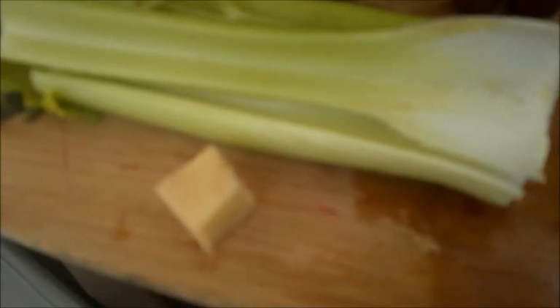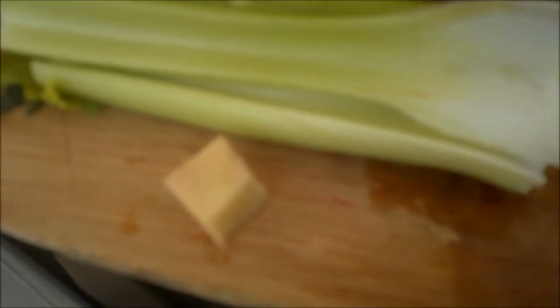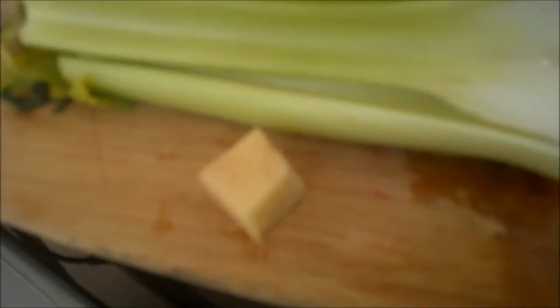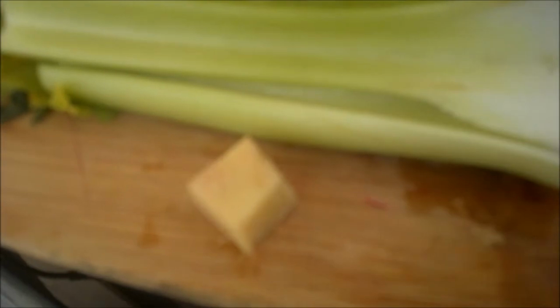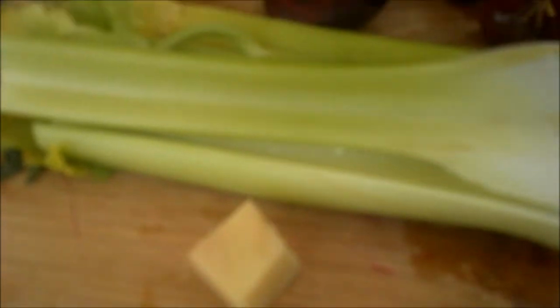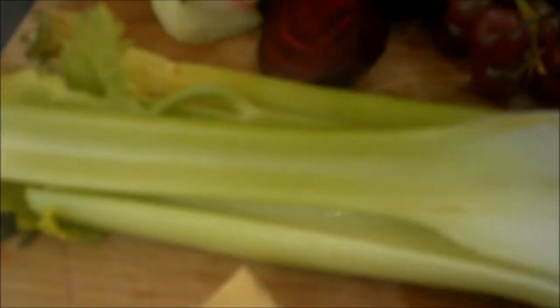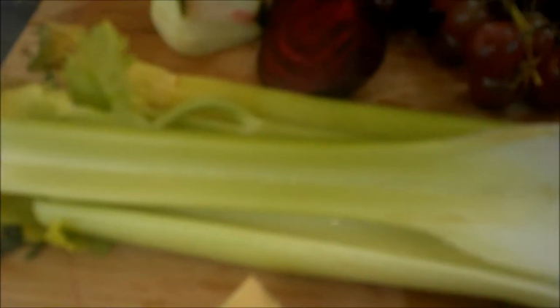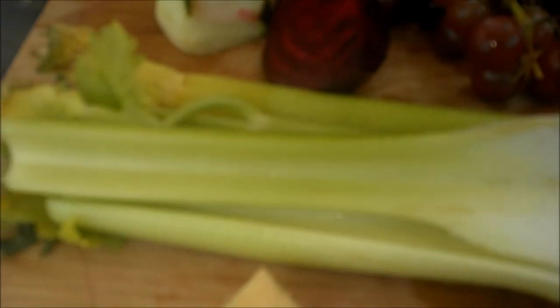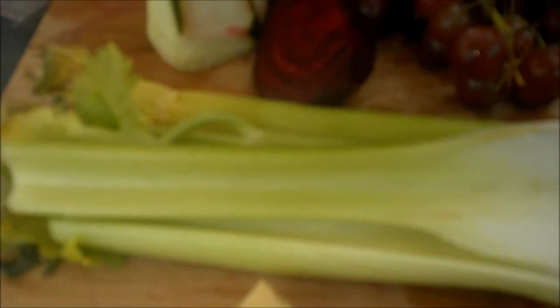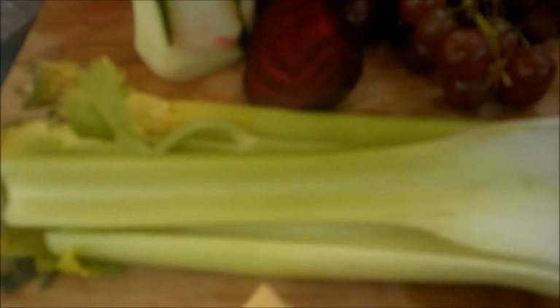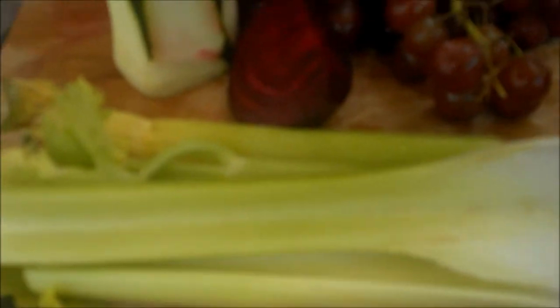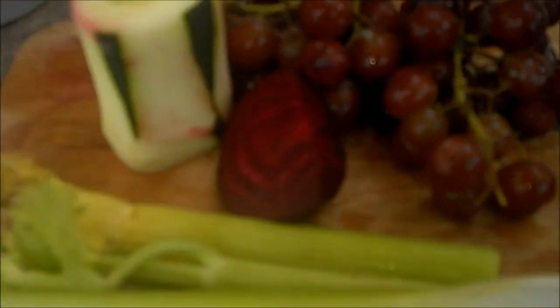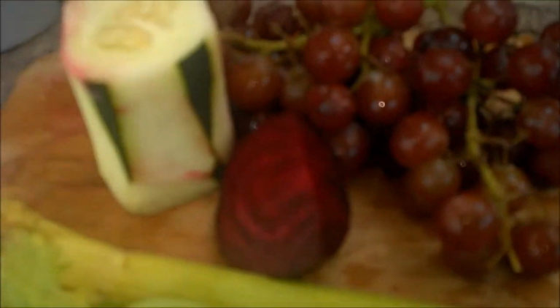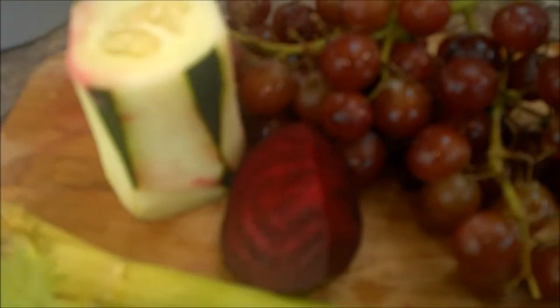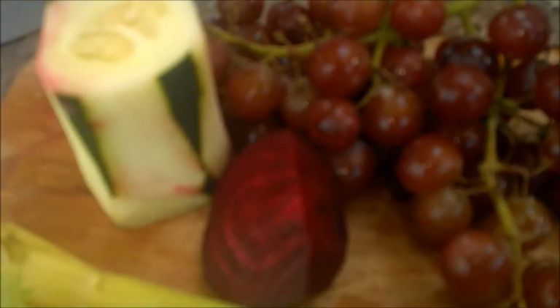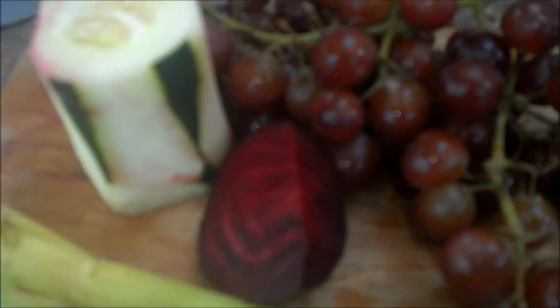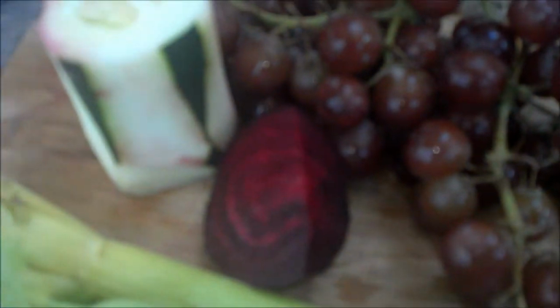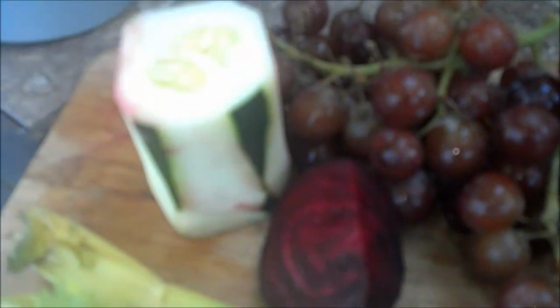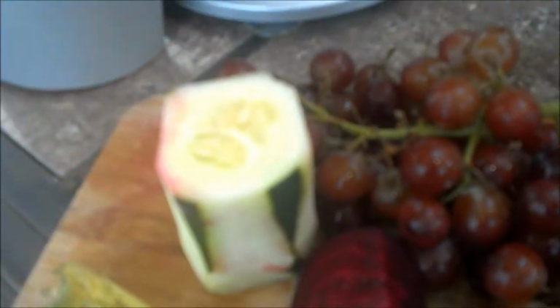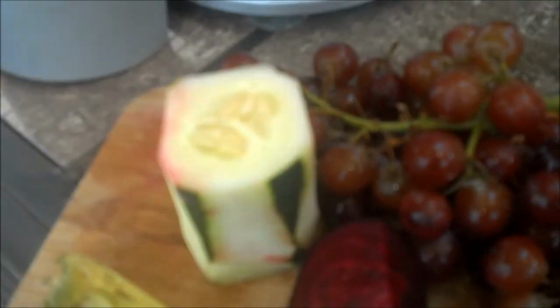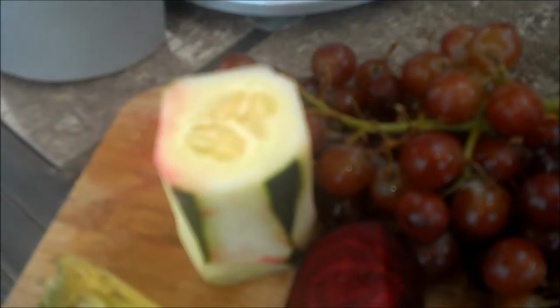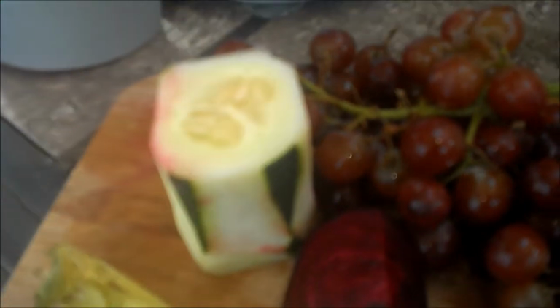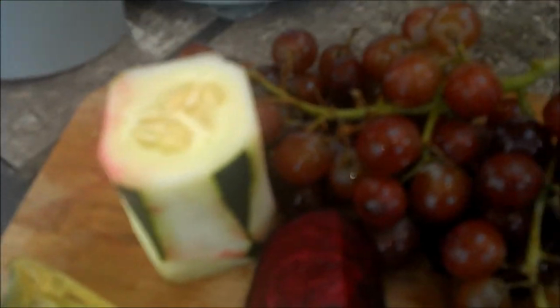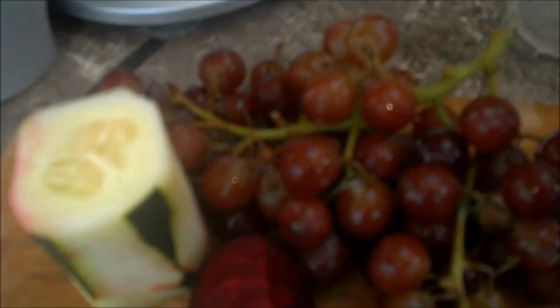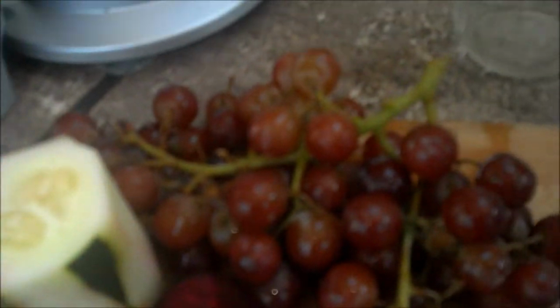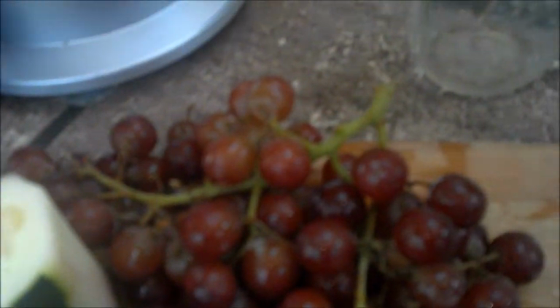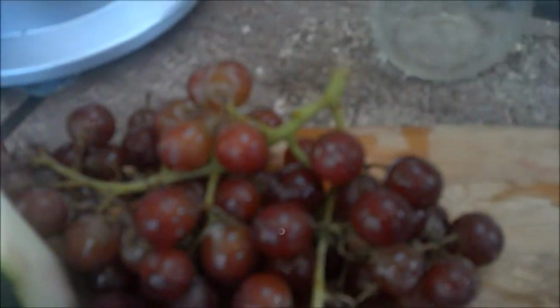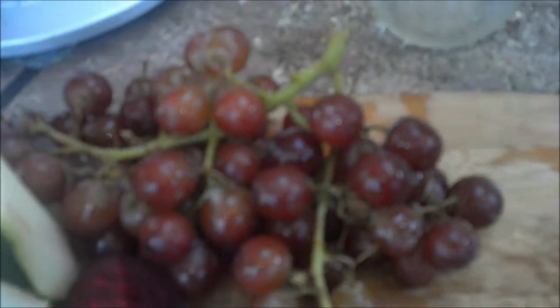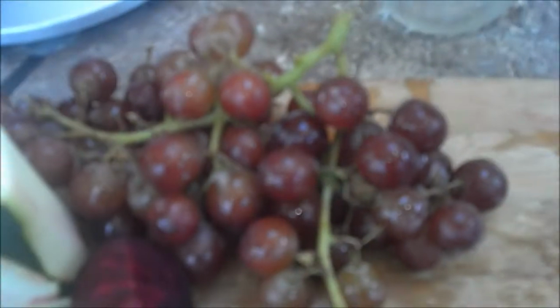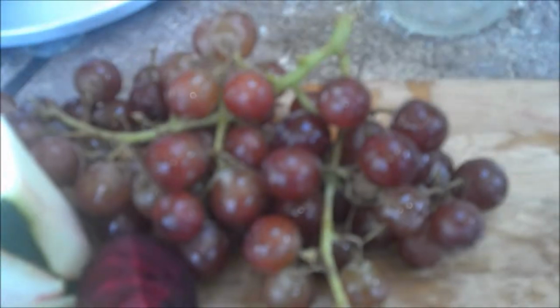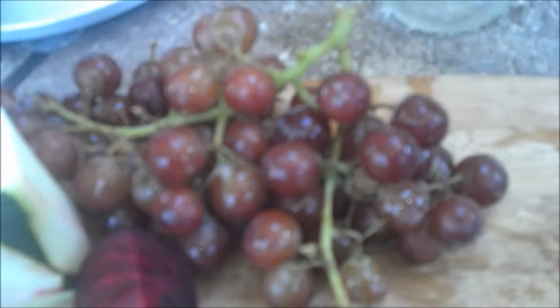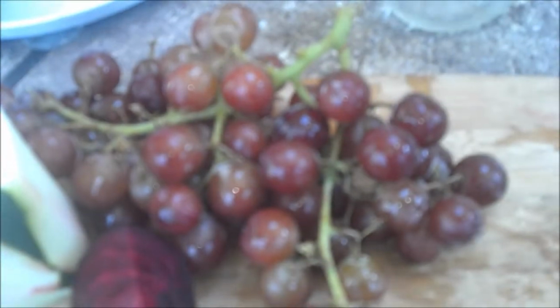The first juice has one chunk of ginger, two stalks of celery, half a beet, half a cucumber and about a cup of grapes.